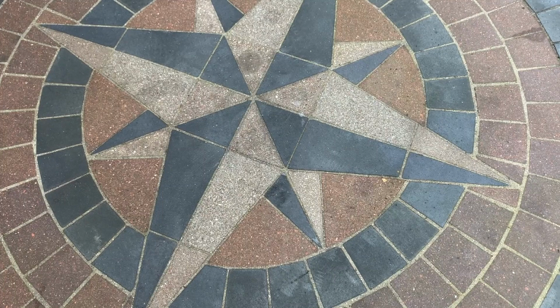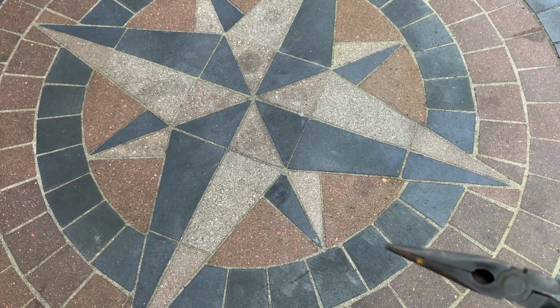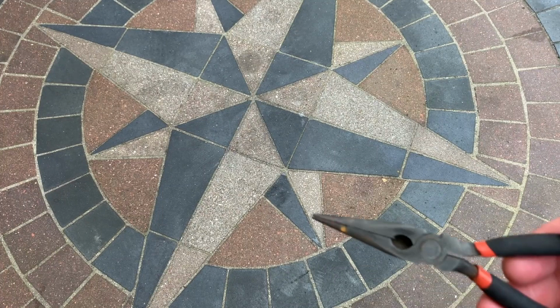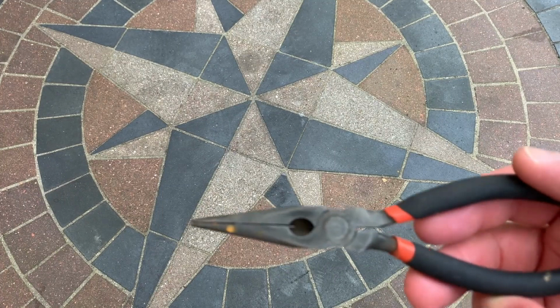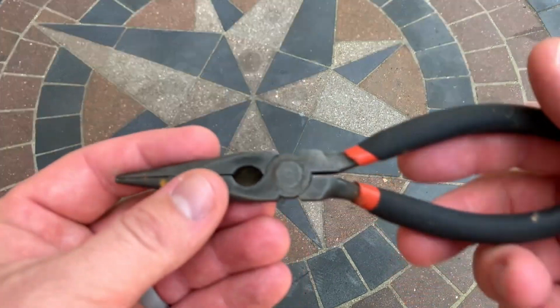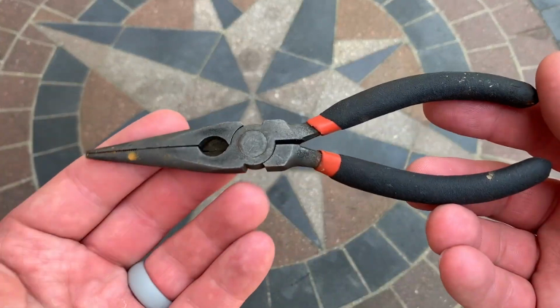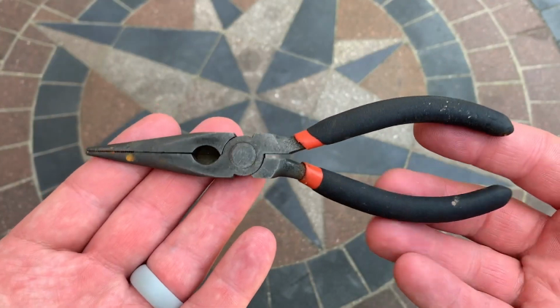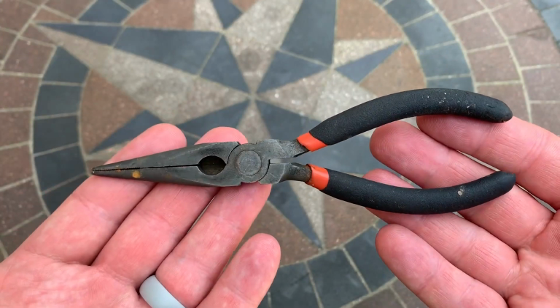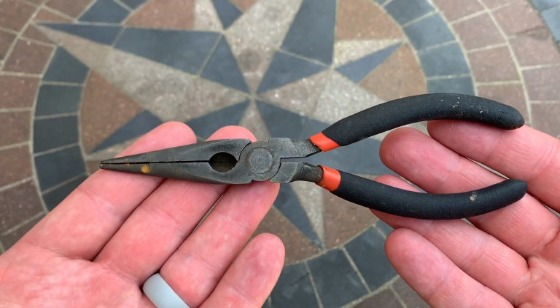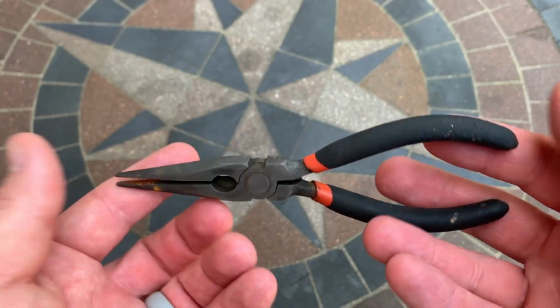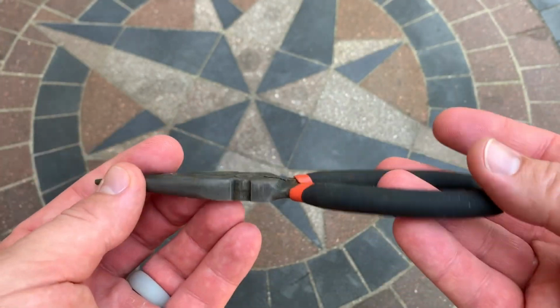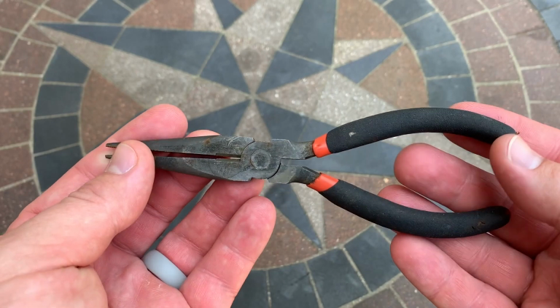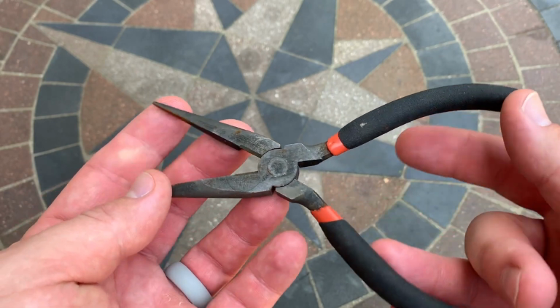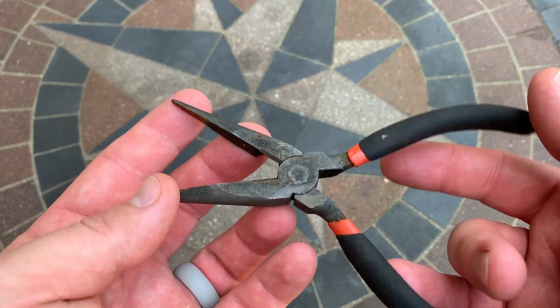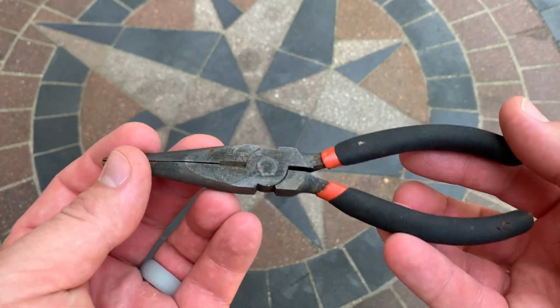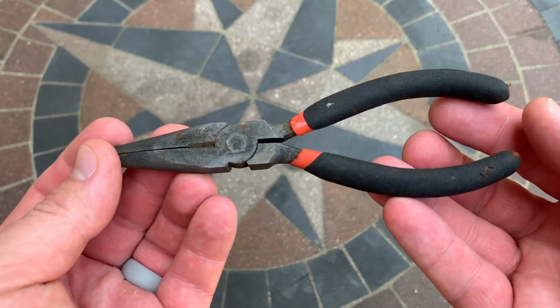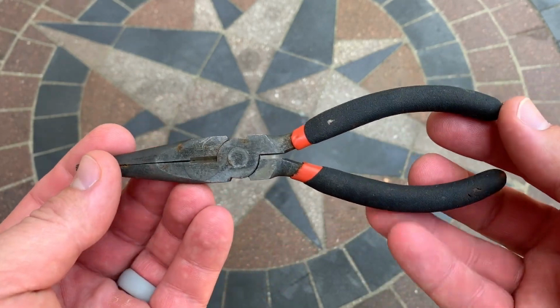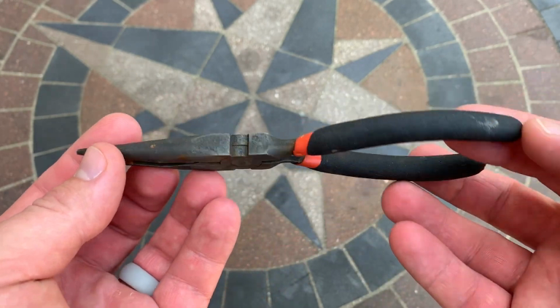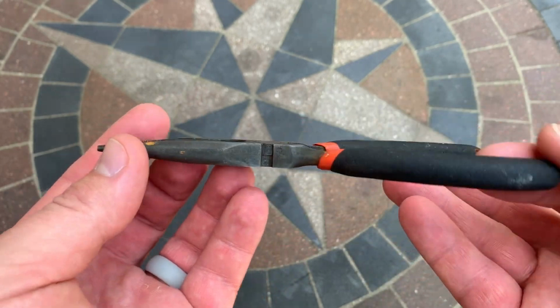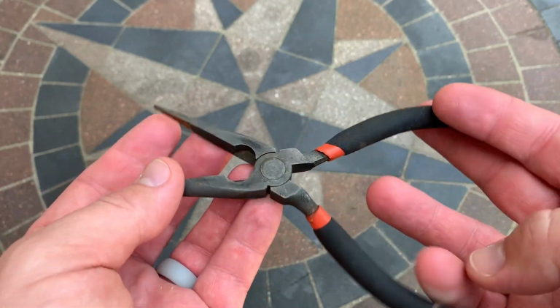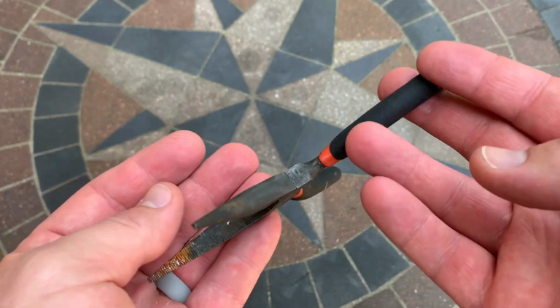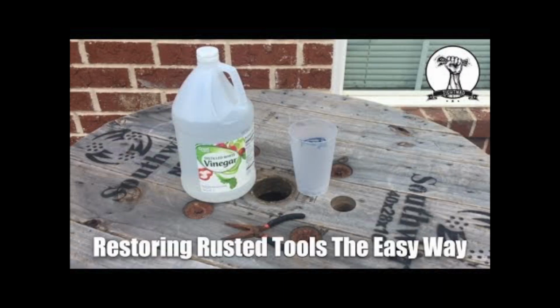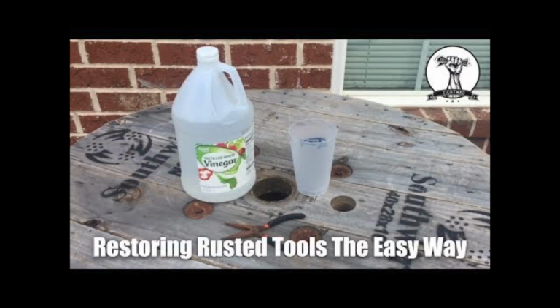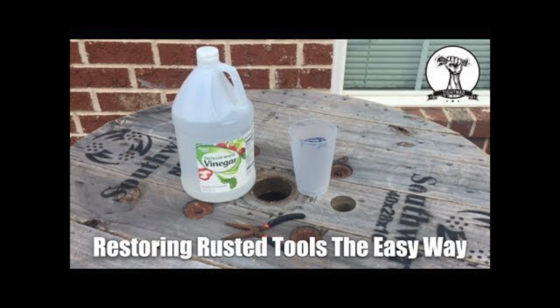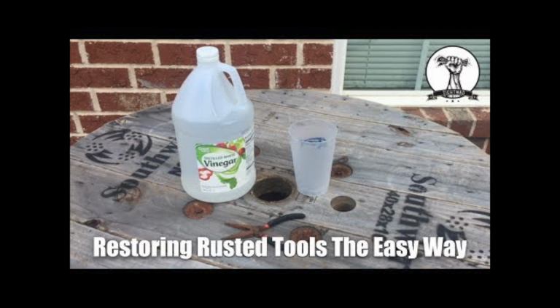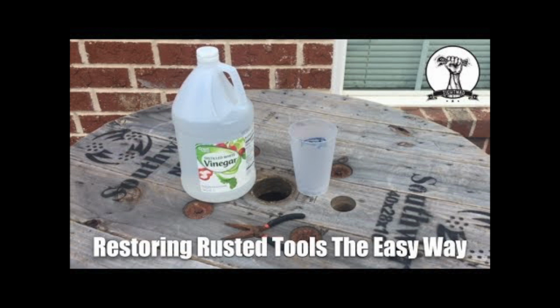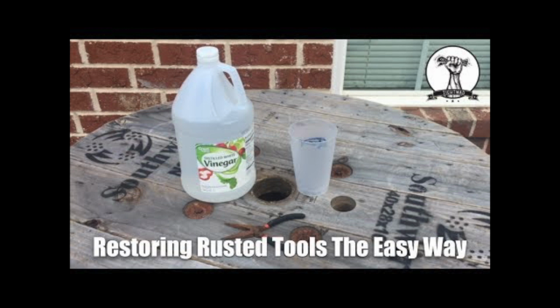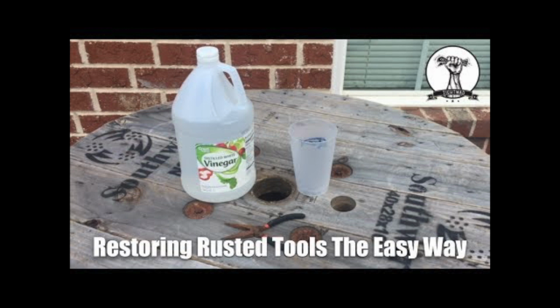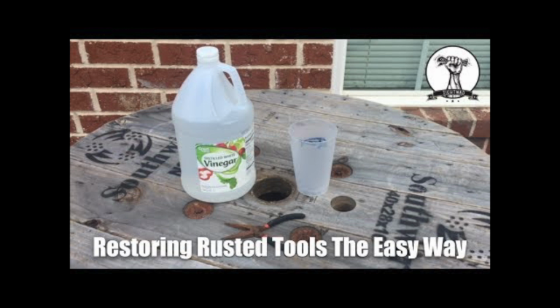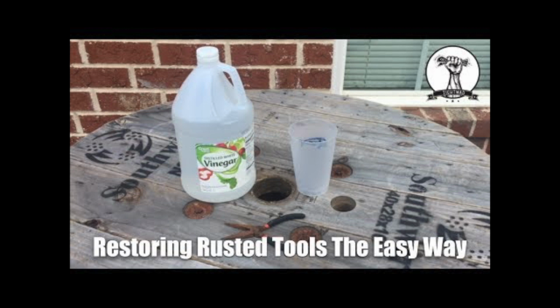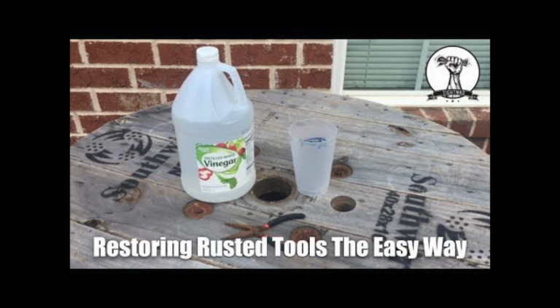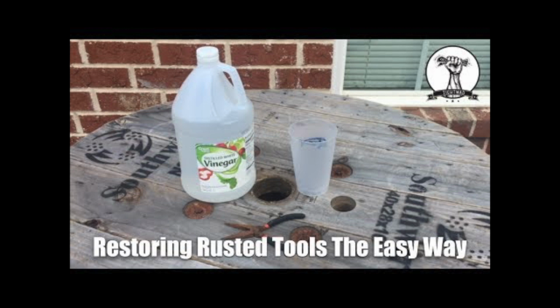Welcome back guys, it's the tightwad and I wanted to shoot a follow-up video to my 'how to remove rust with vinegar' episode. Click the link up here in the corner to see the process of removing the rust from the tools.